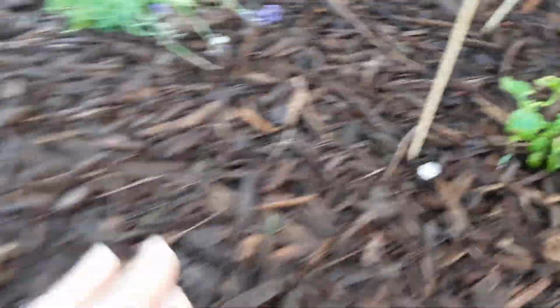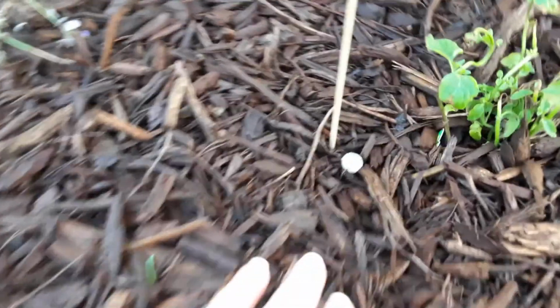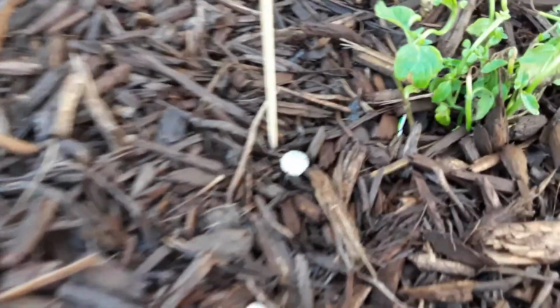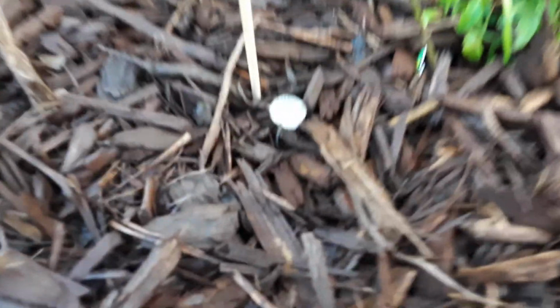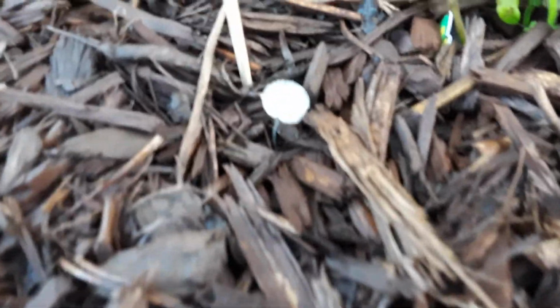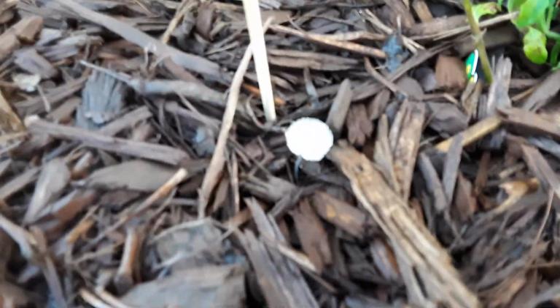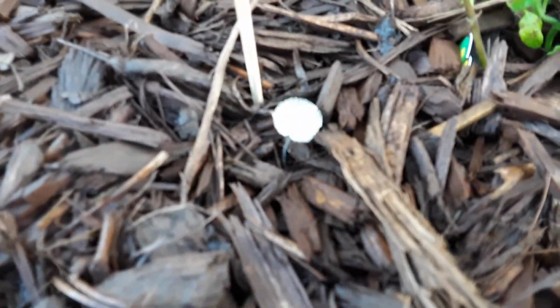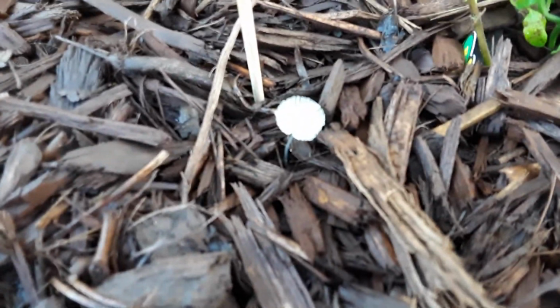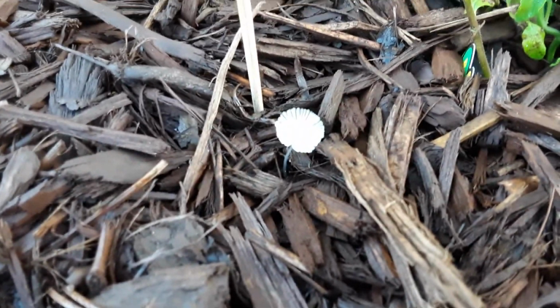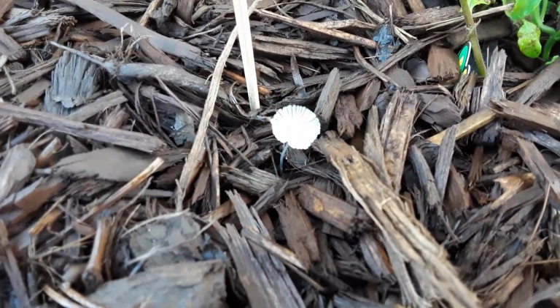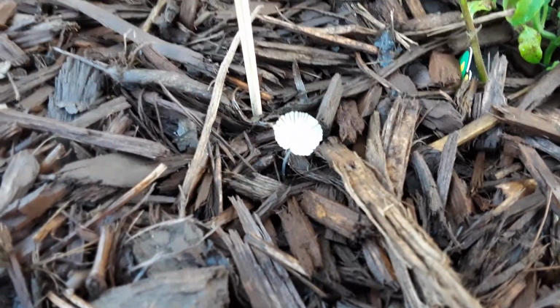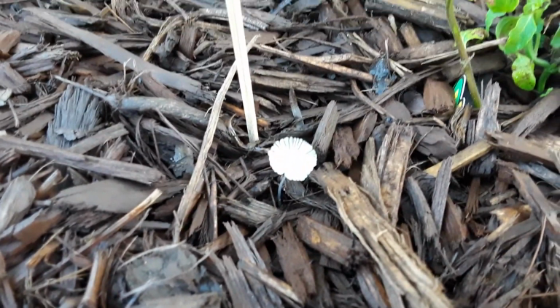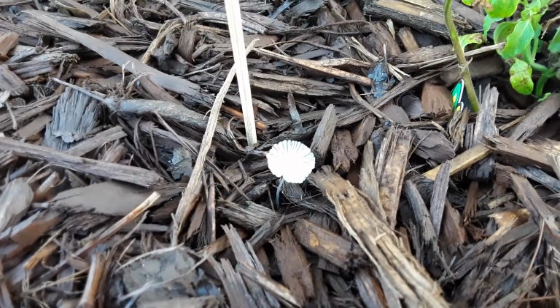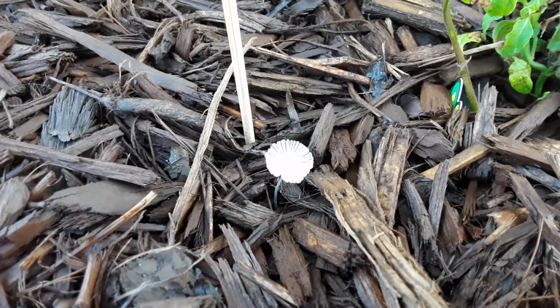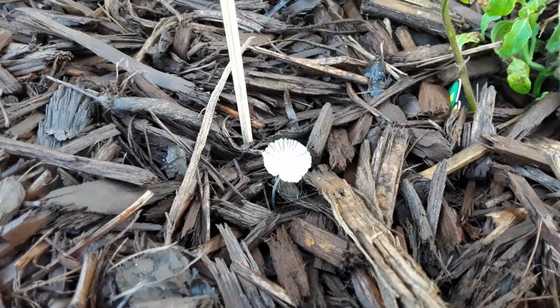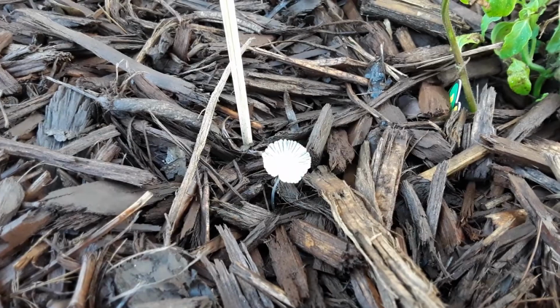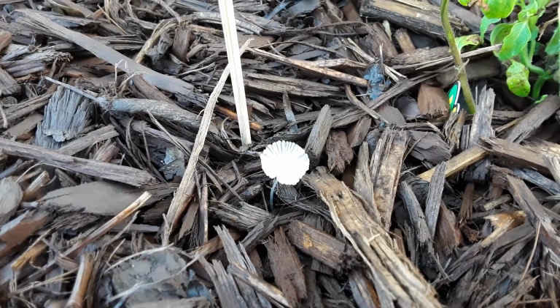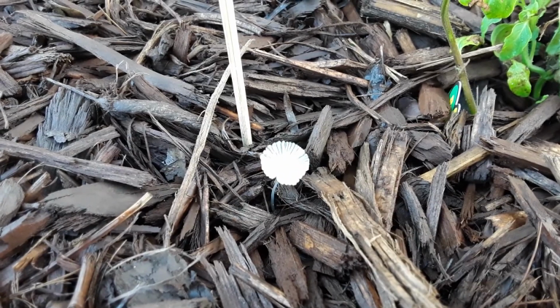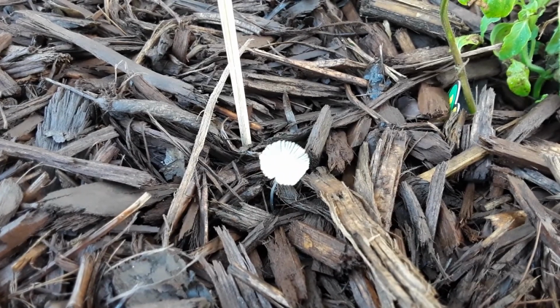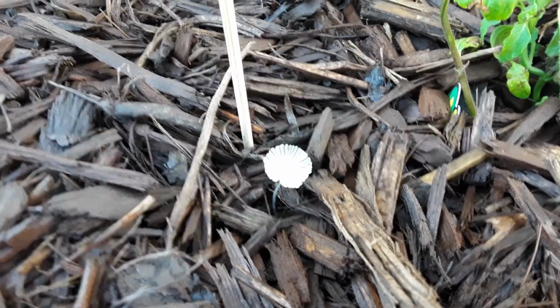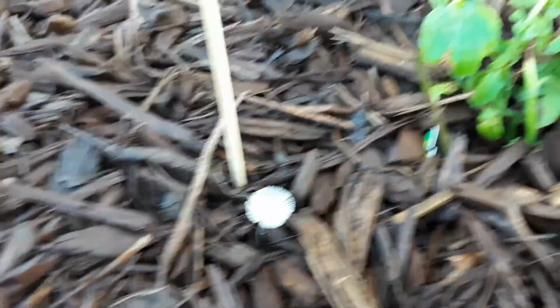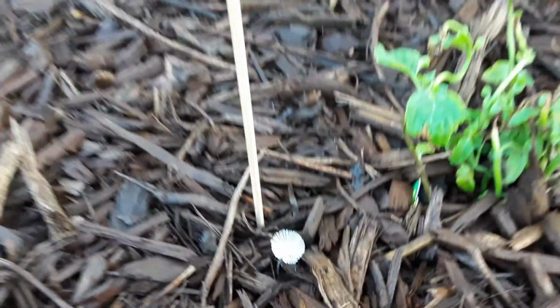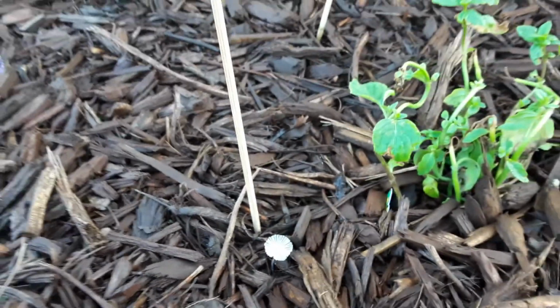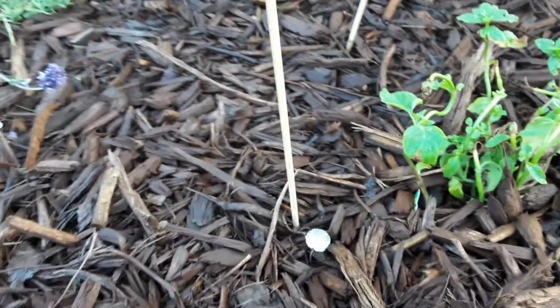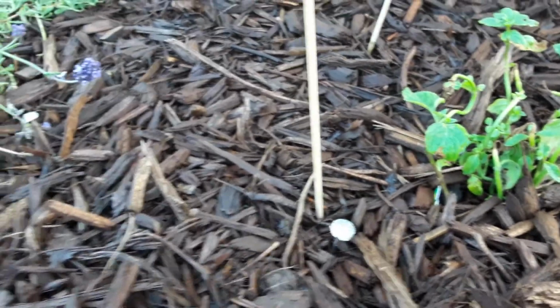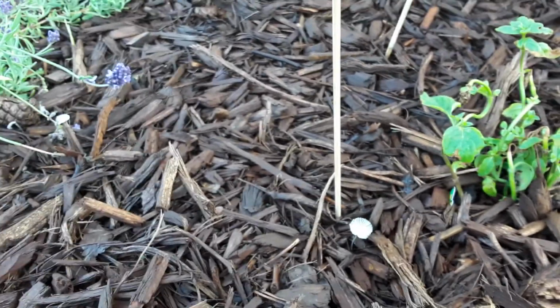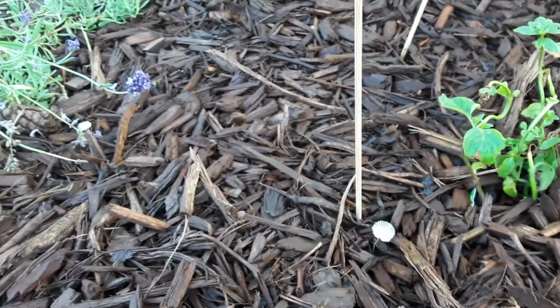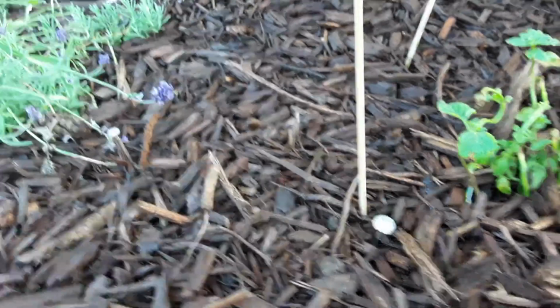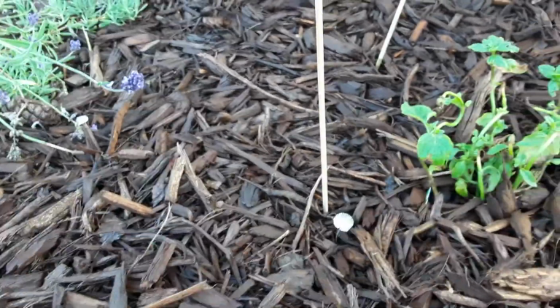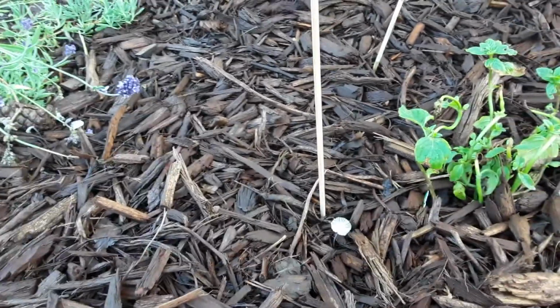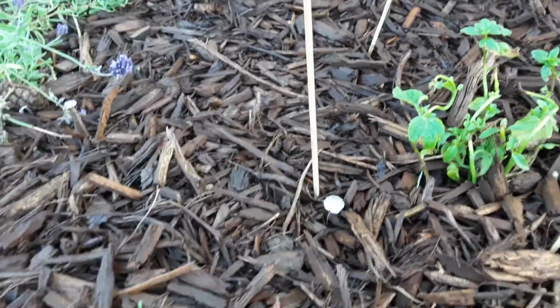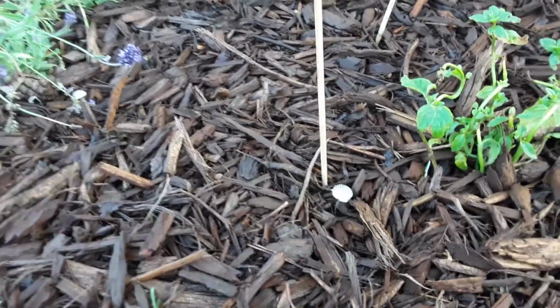You can already see we've got some mushroom species coming up, because what we also did was add the mycorrhizae-containing starter fertilizer. You don't necessarily have to, but I think it's one of the most important things you can do.